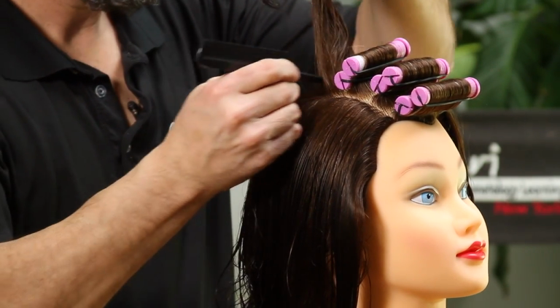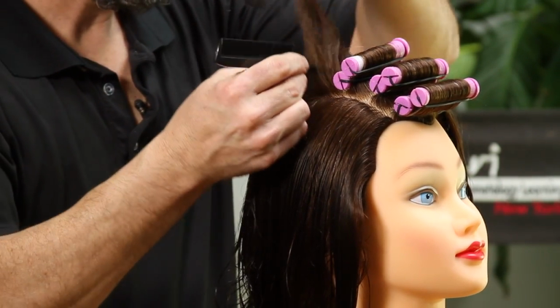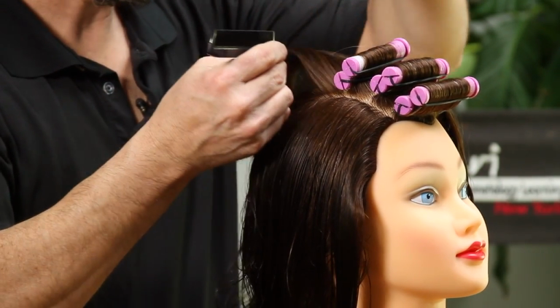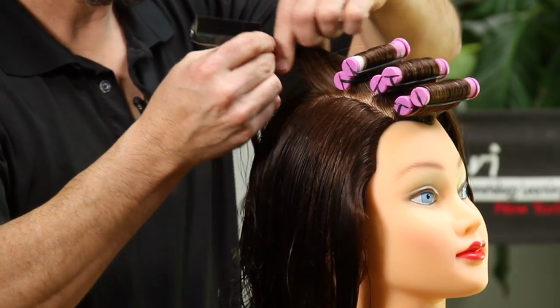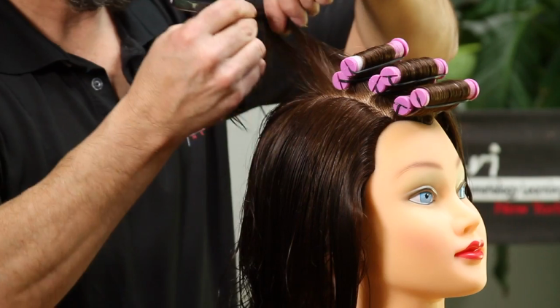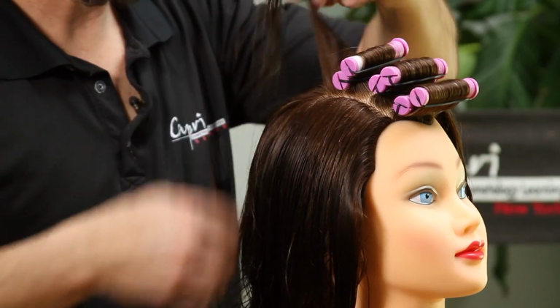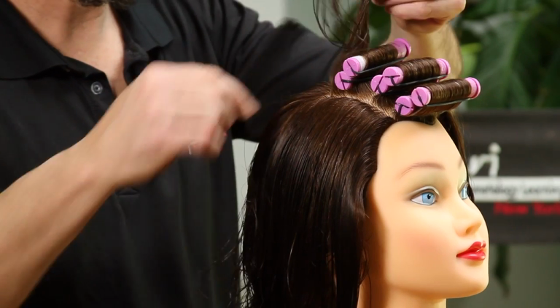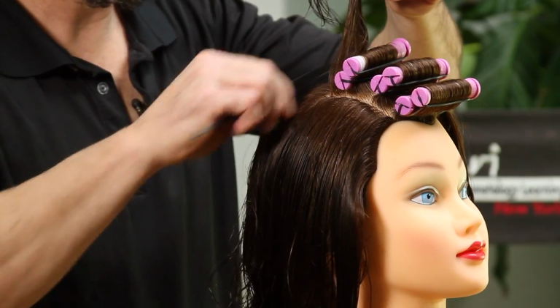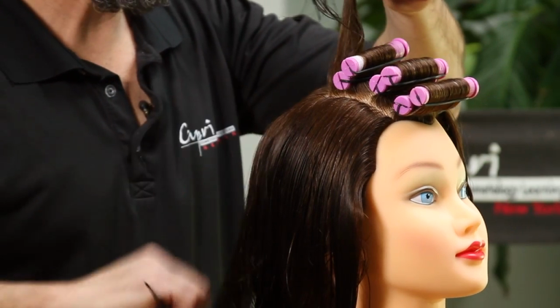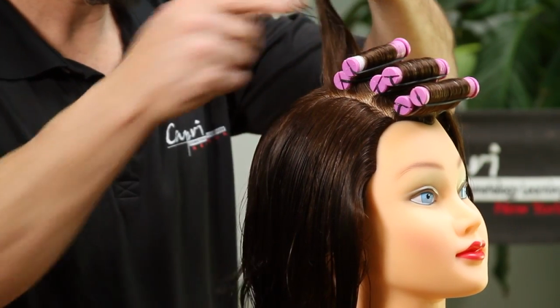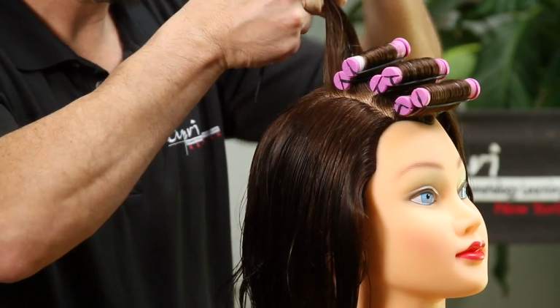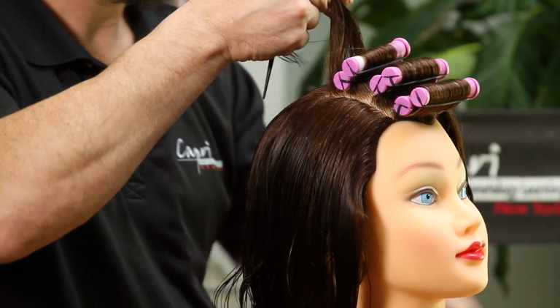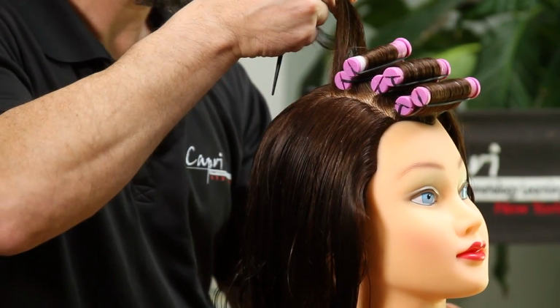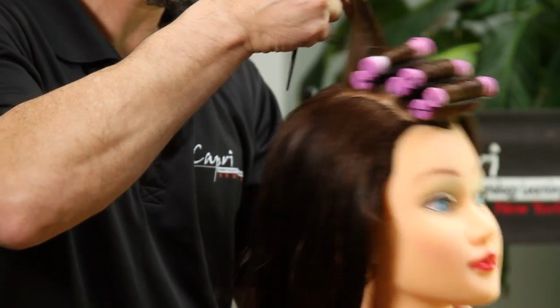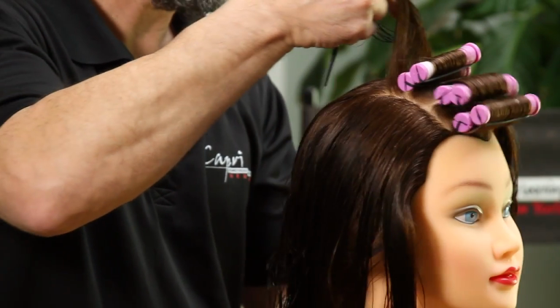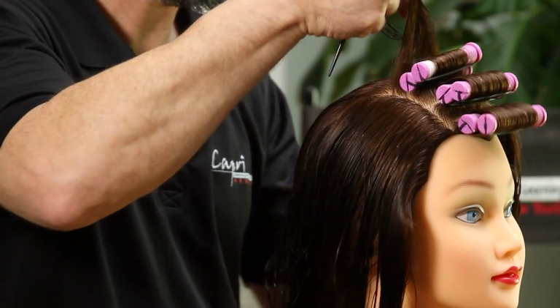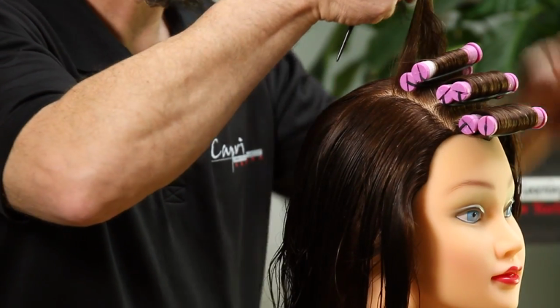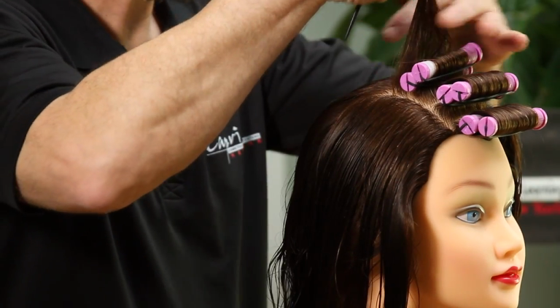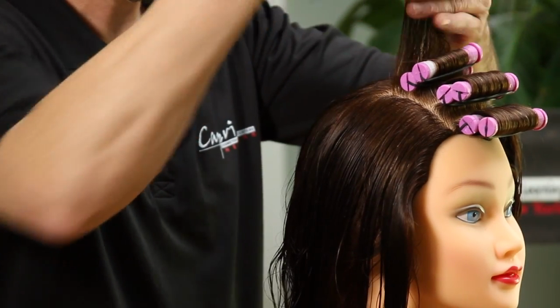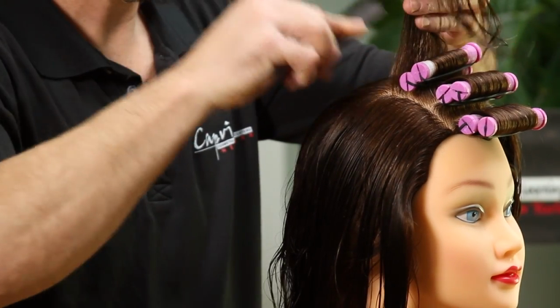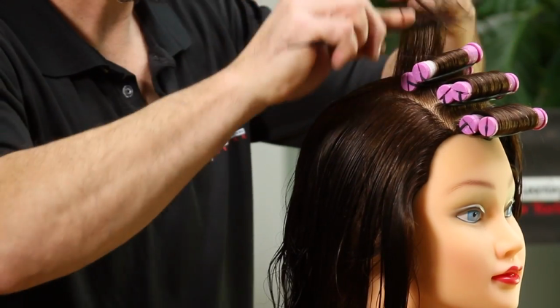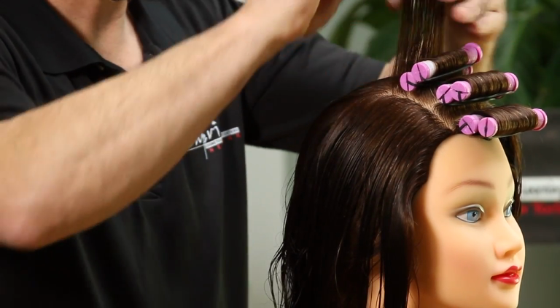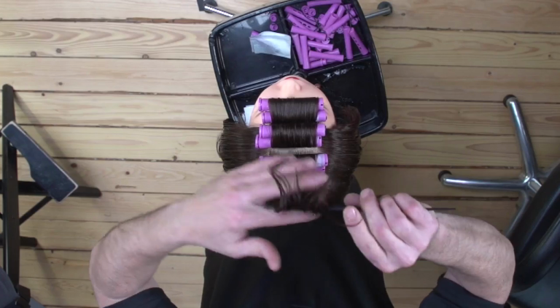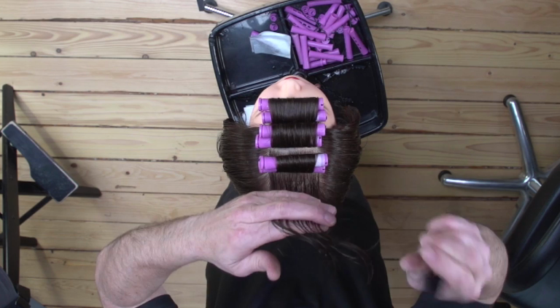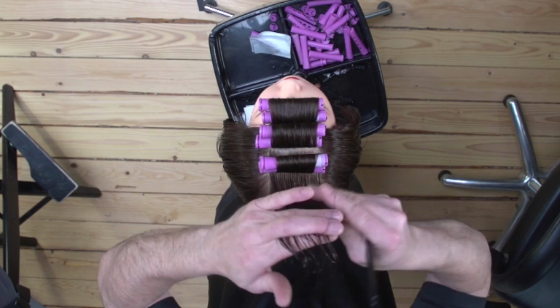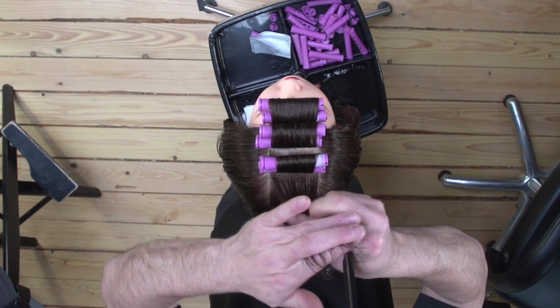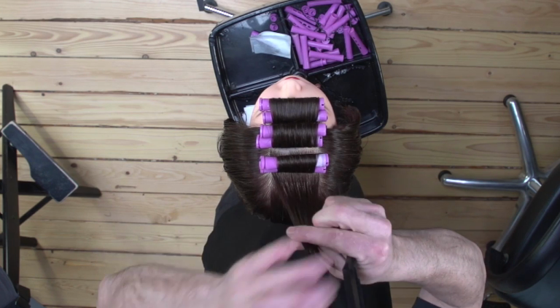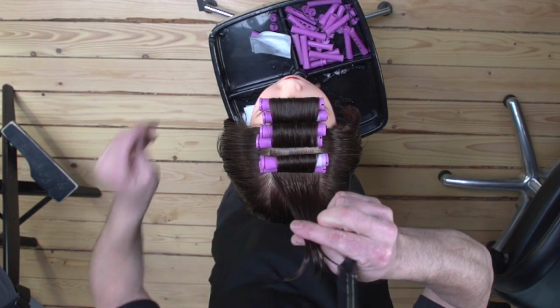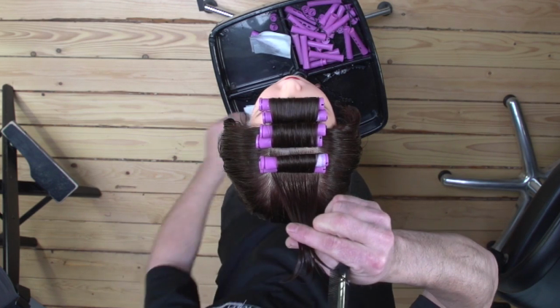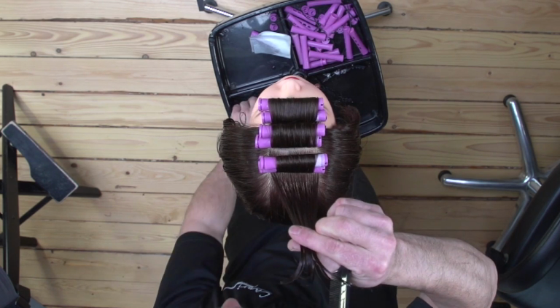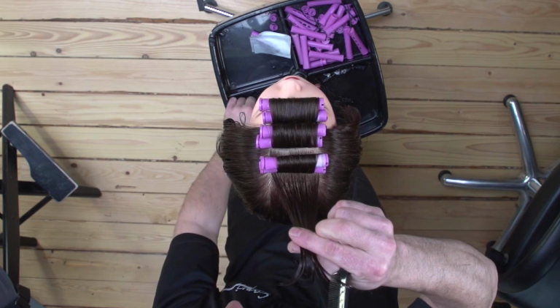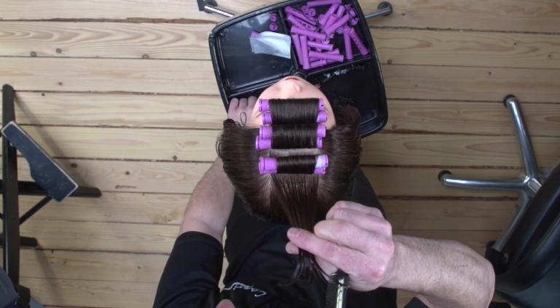When you take your base, make sure that the size of the base is the diameter of the rod that you are using.